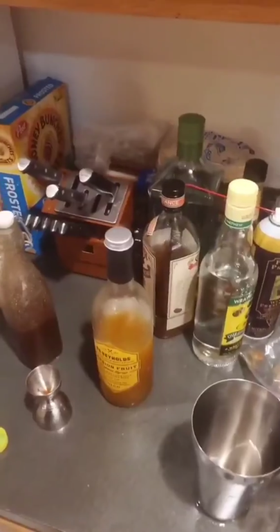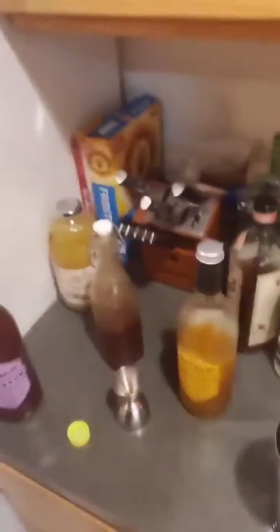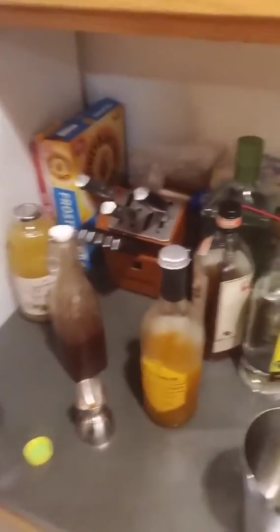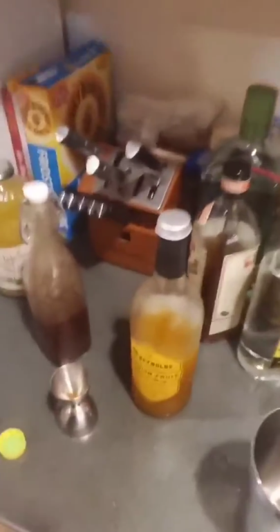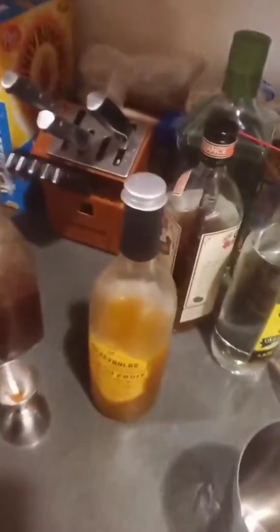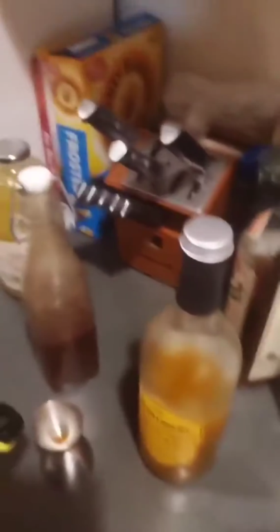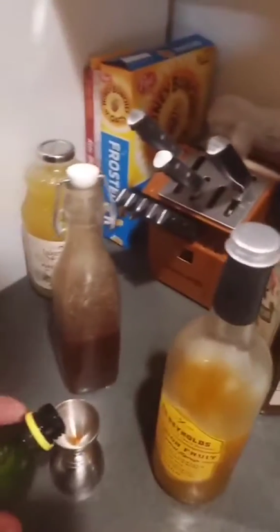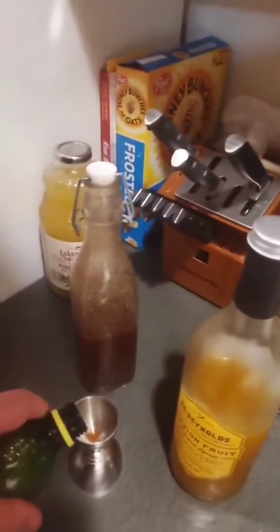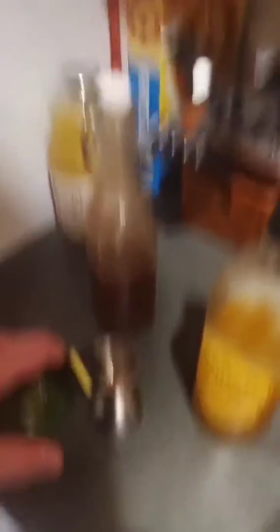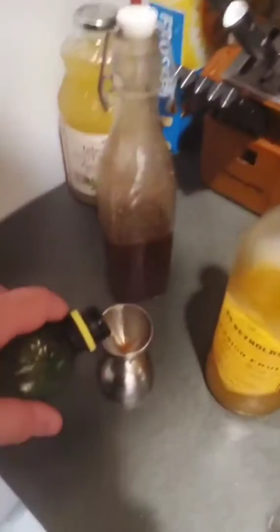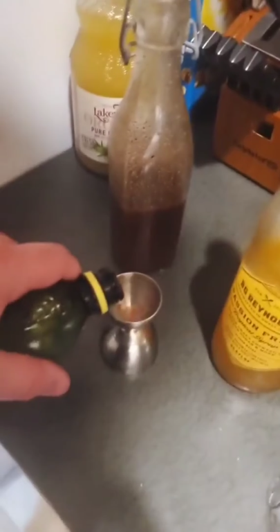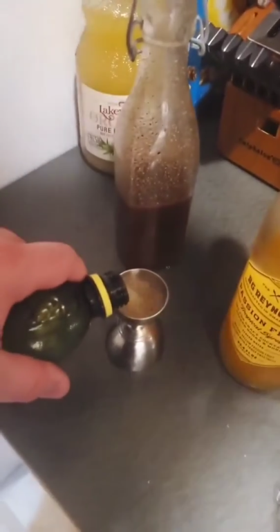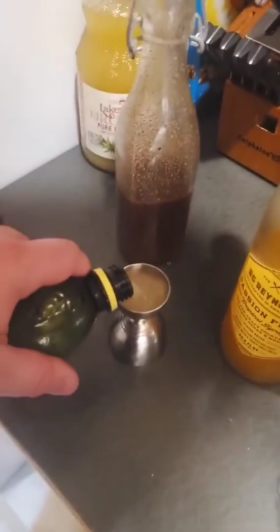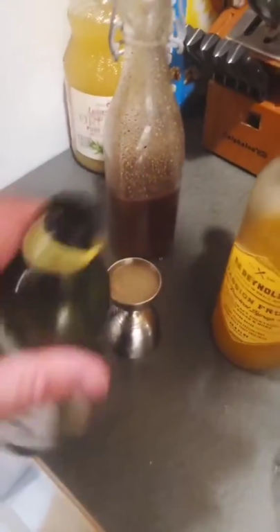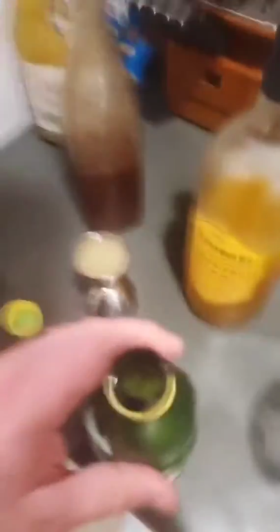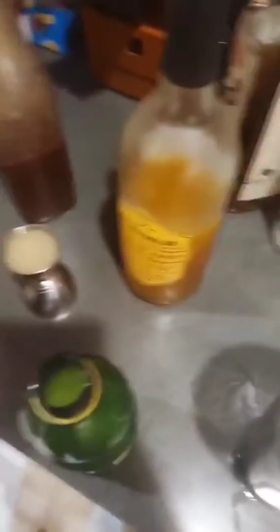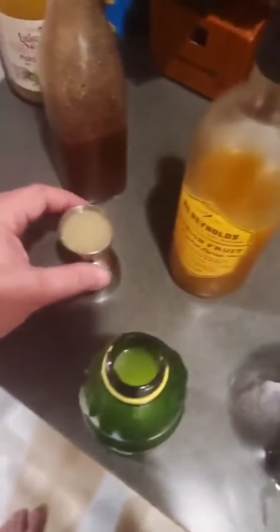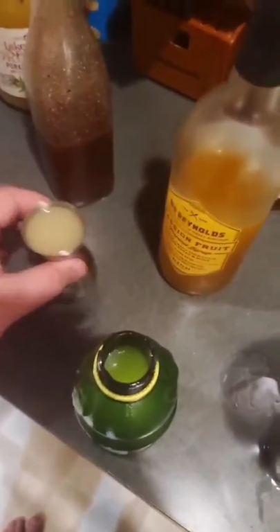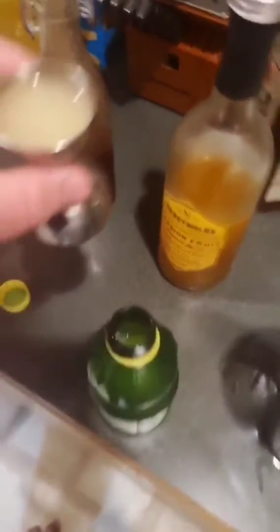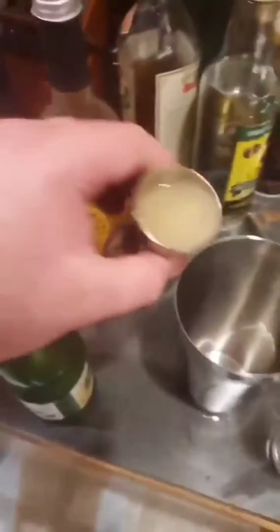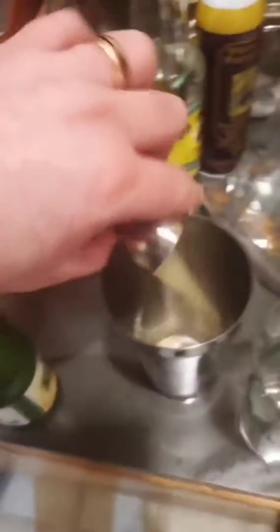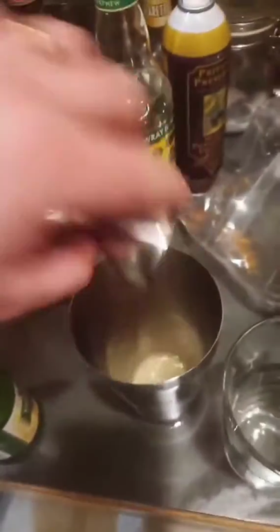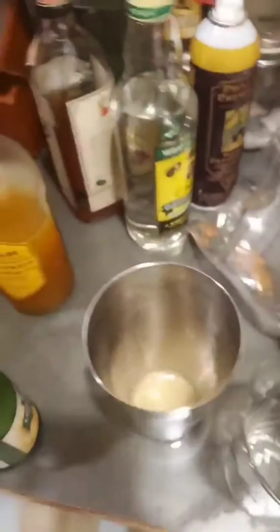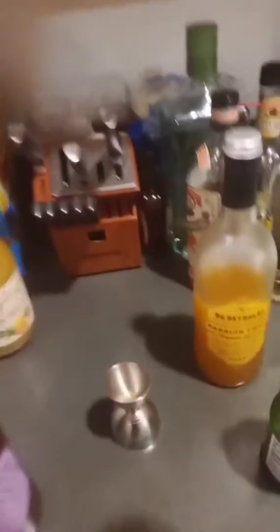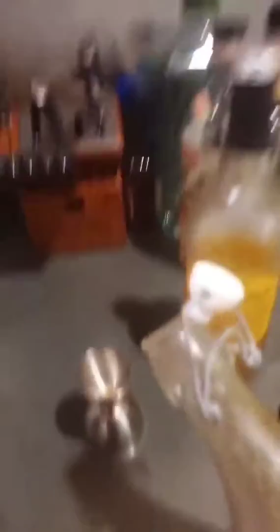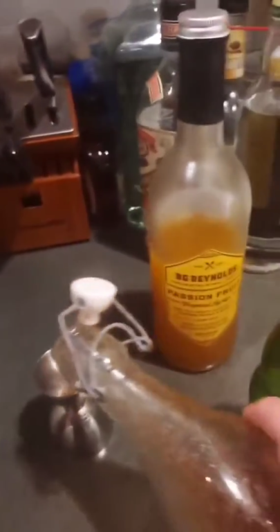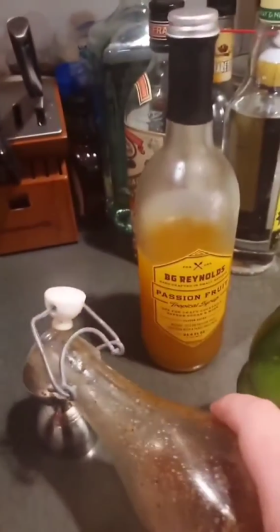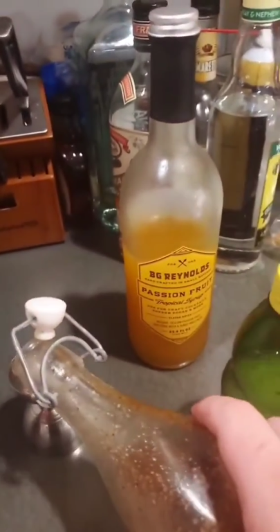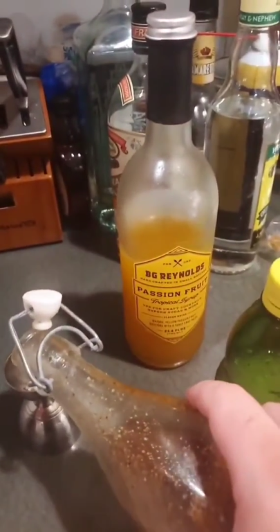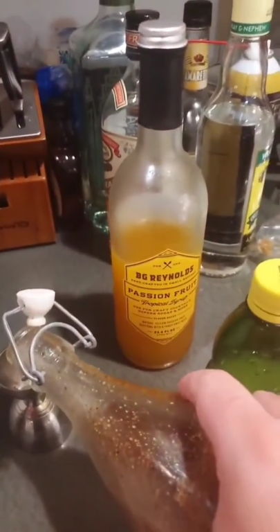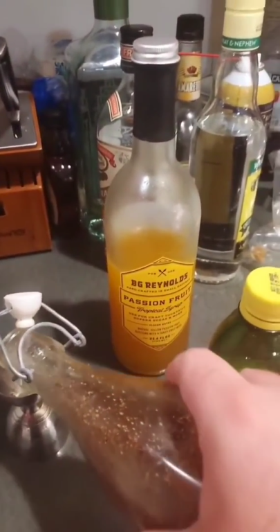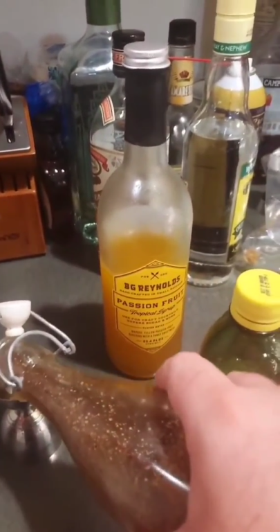First up, let's do the citruses. Let's do half an ounce of lemon juice. Half an ounce of rizzoat — a little pour.